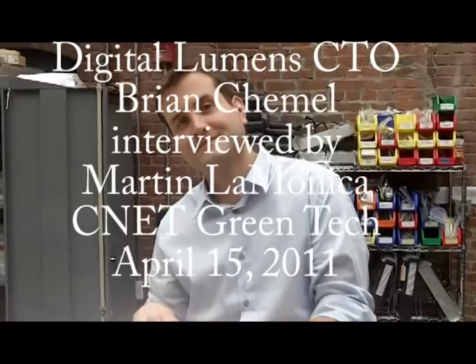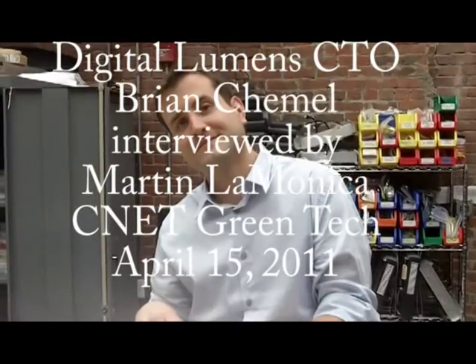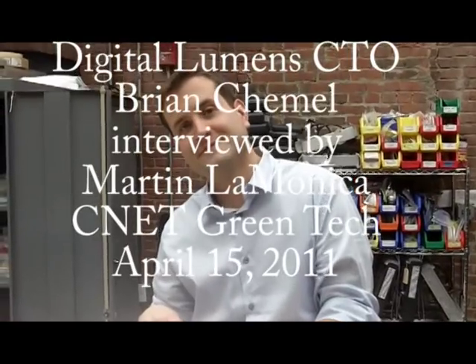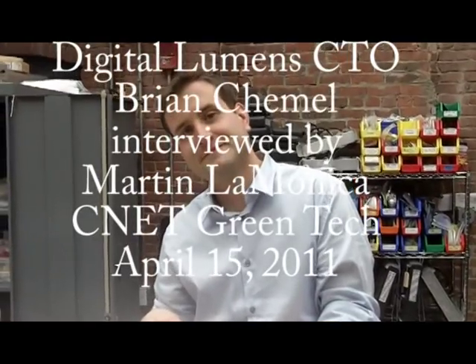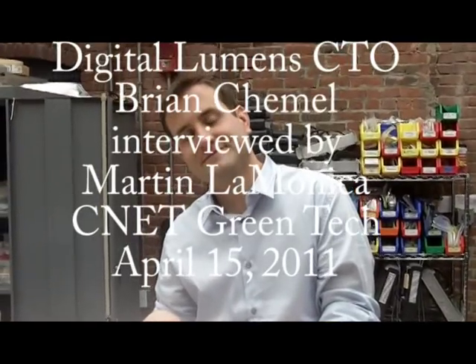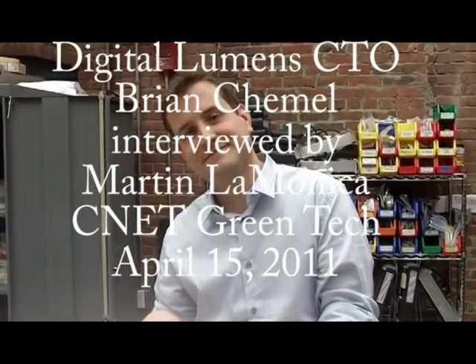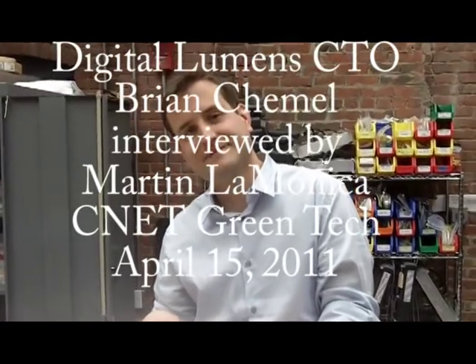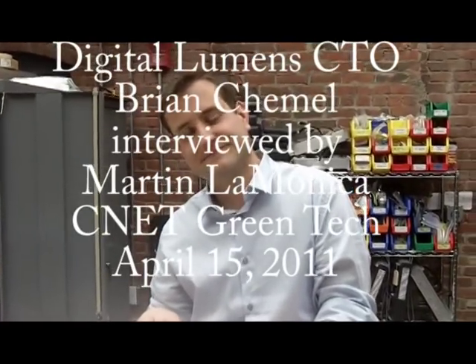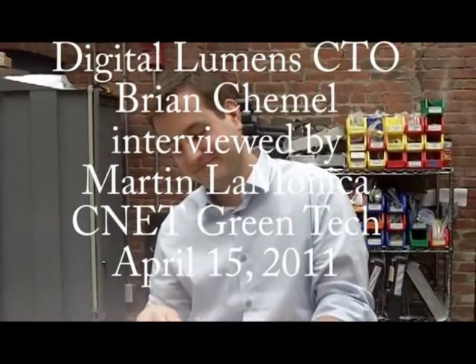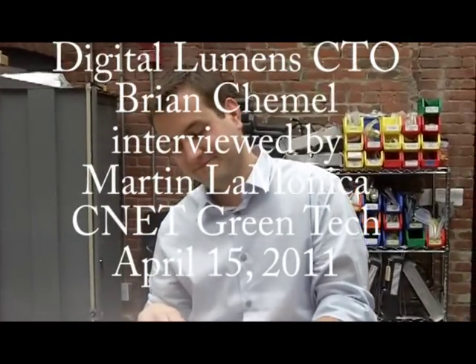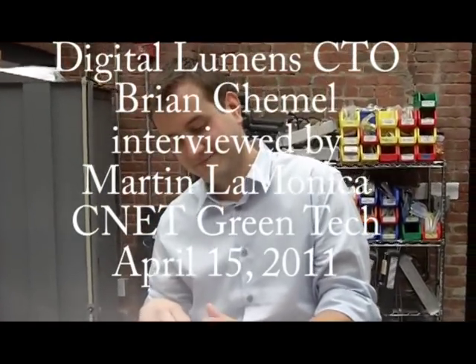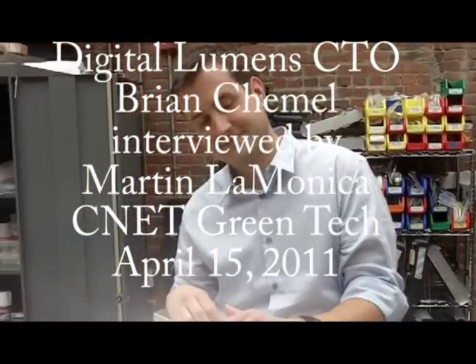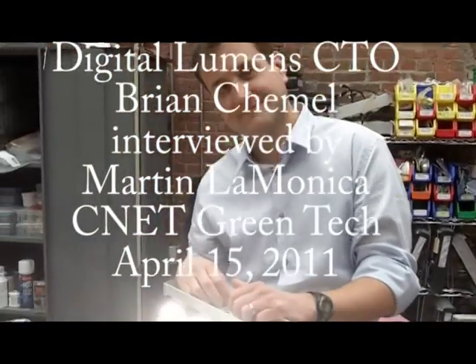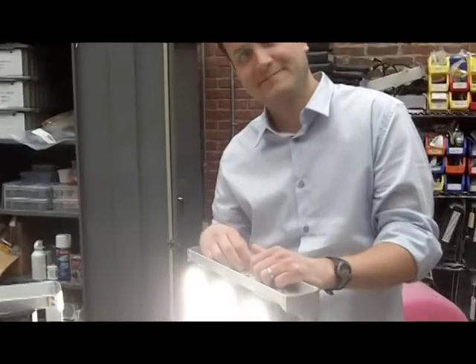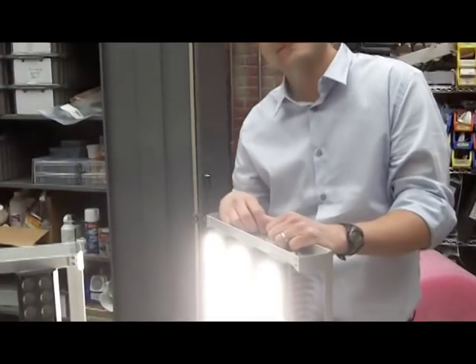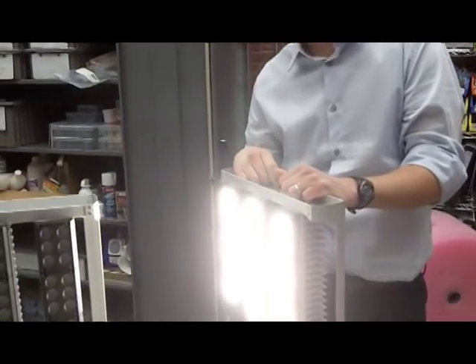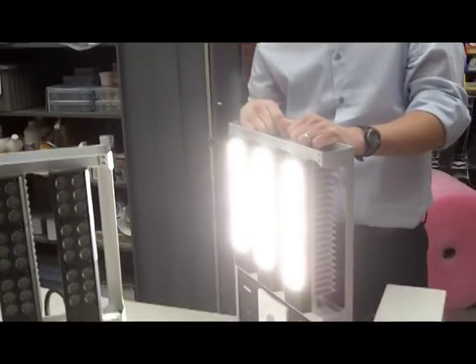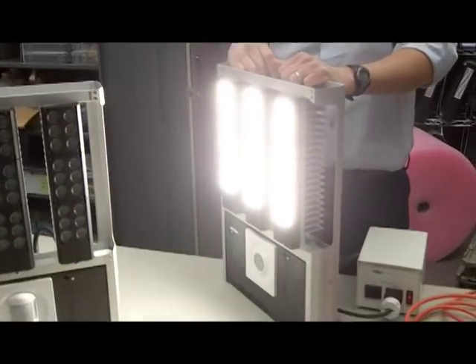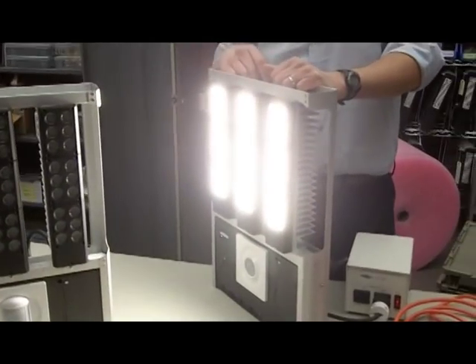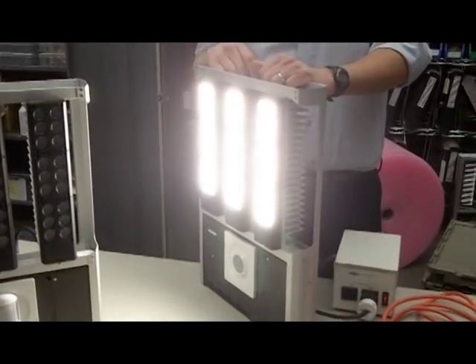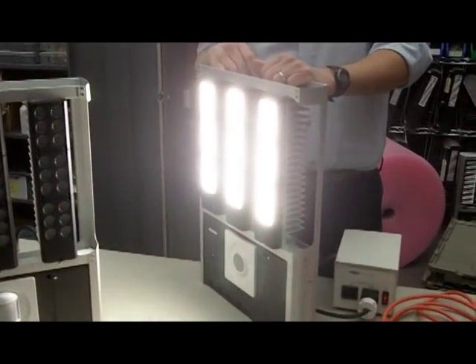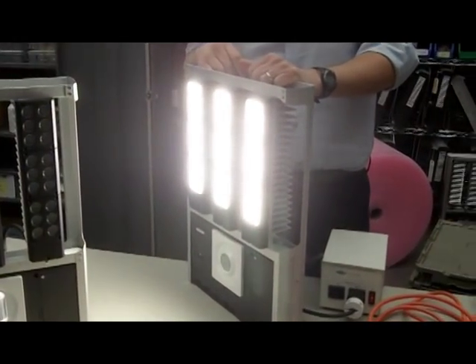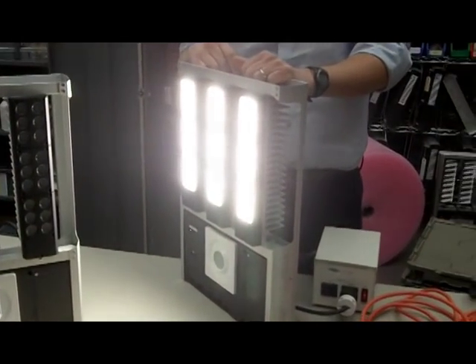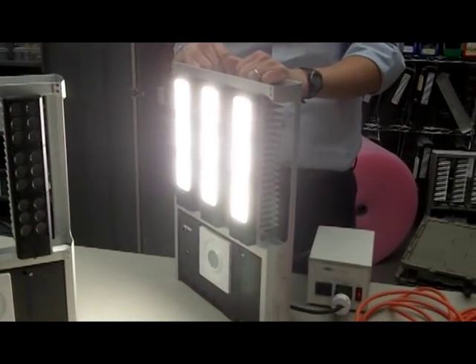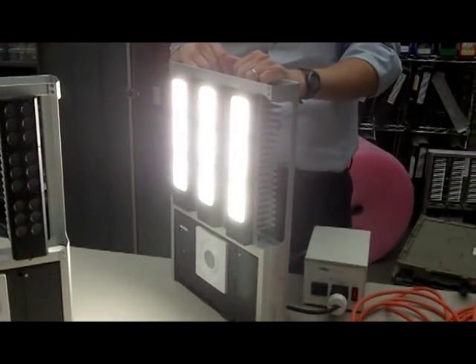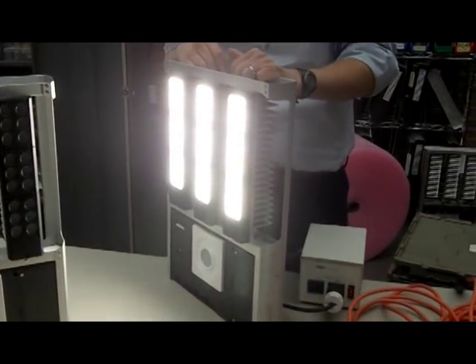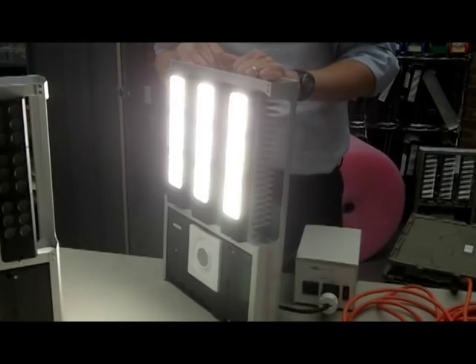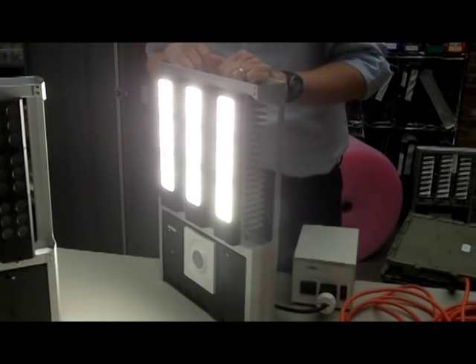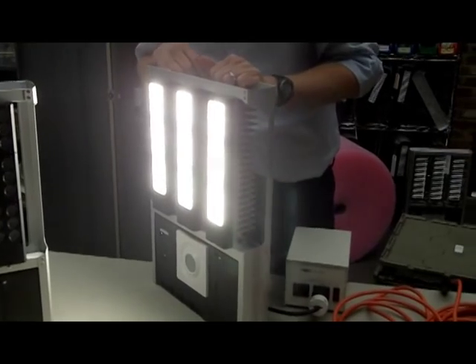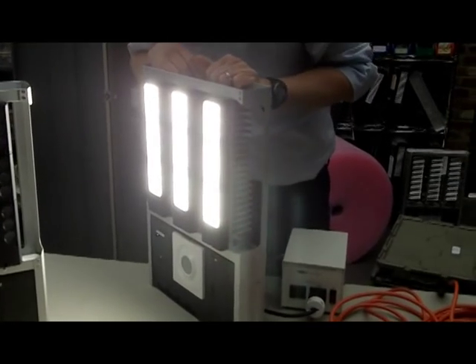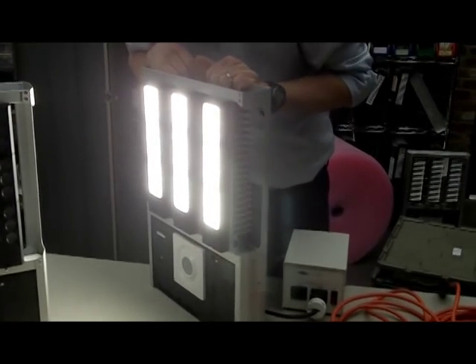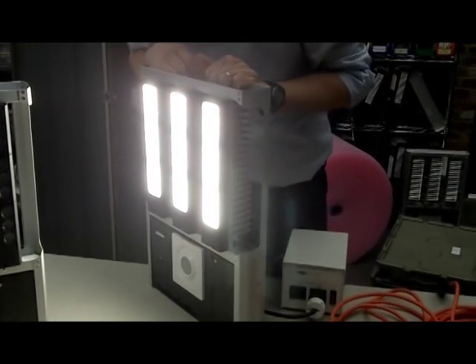So Brian Chemel, you're the CTO of Digital Lumens, and we're here in your lab, and you're standing in front of your commercial LED lights. Can you walk us through it — how does this thing work?